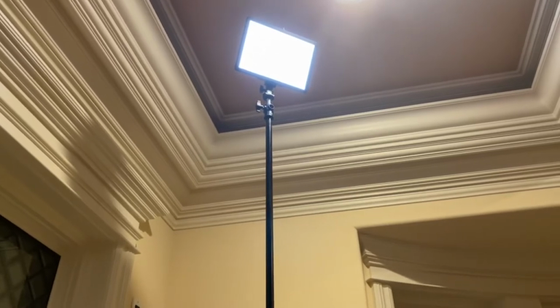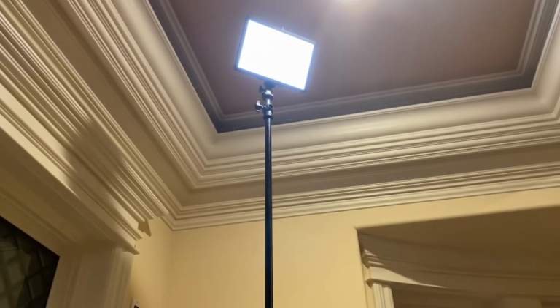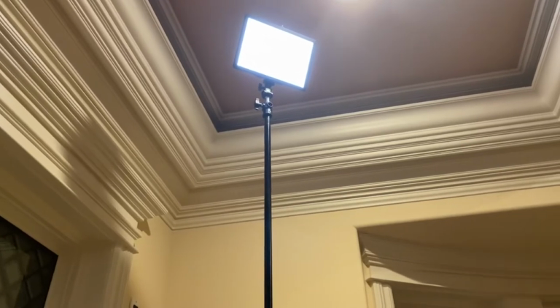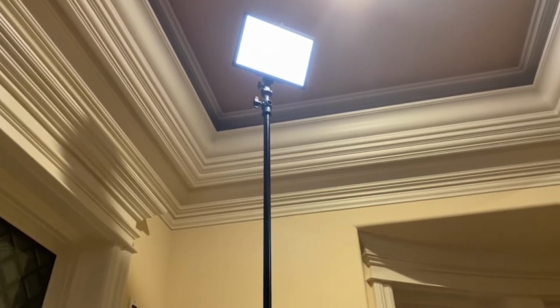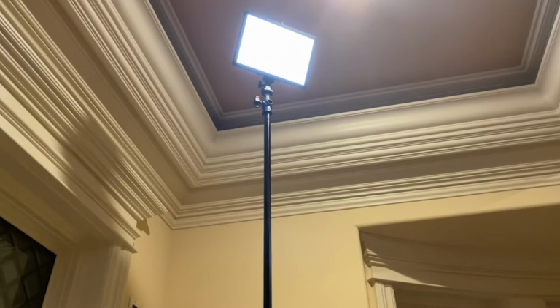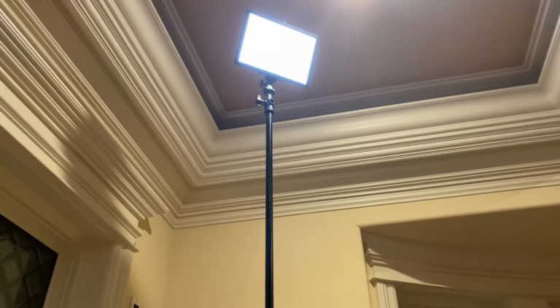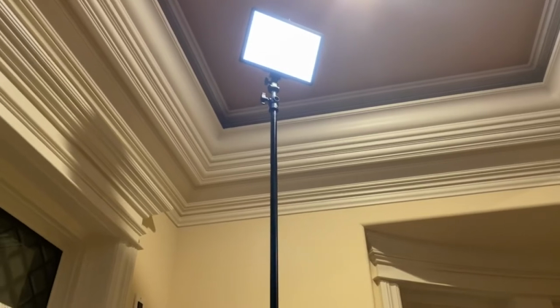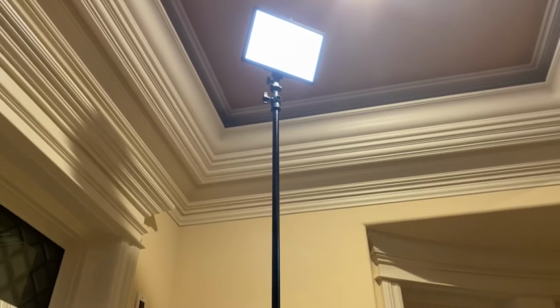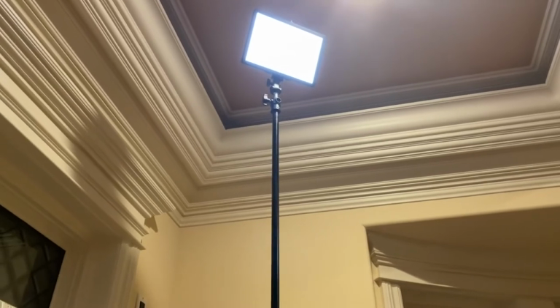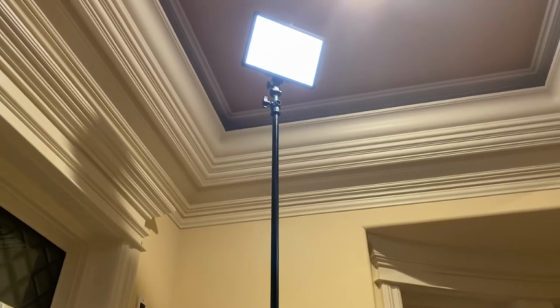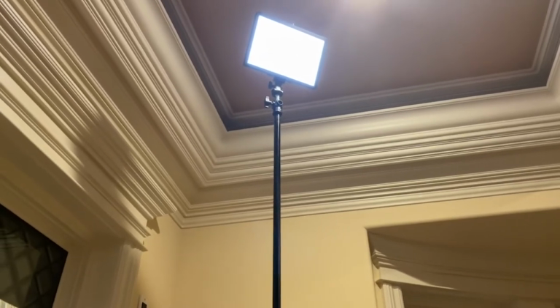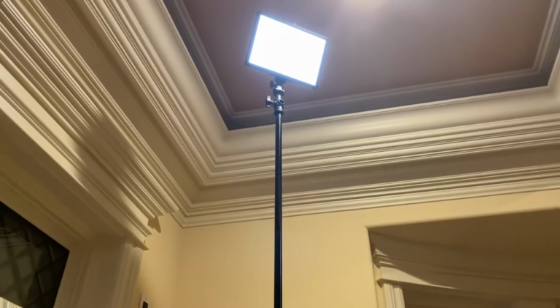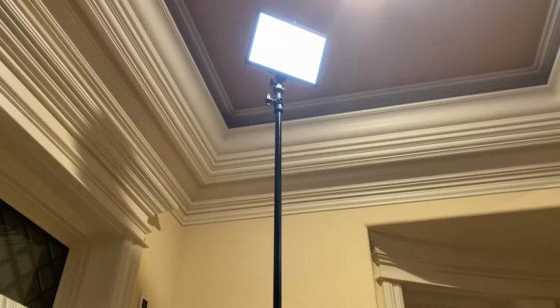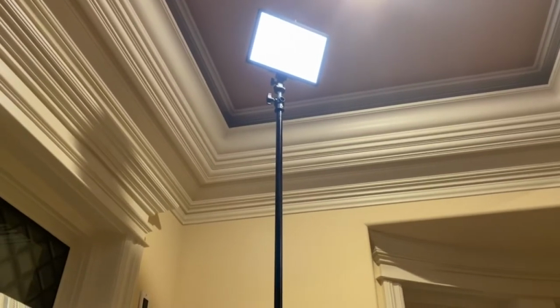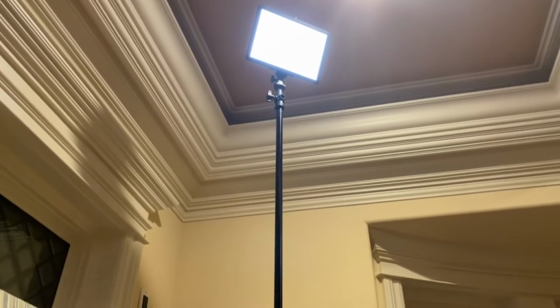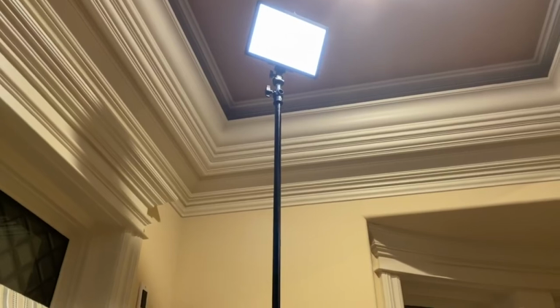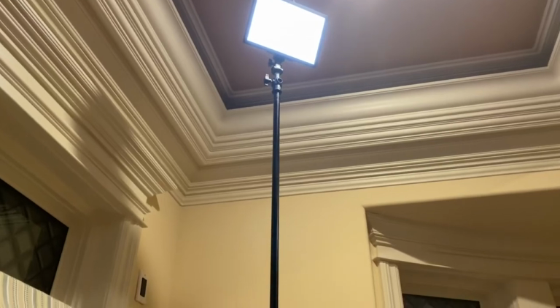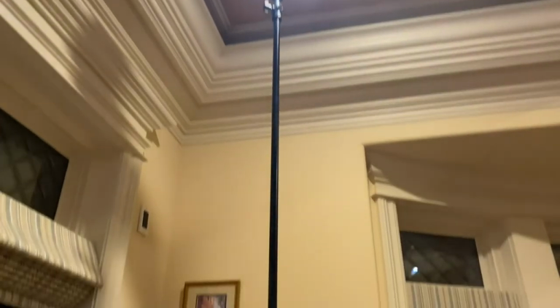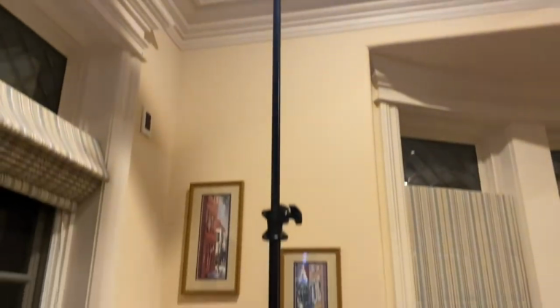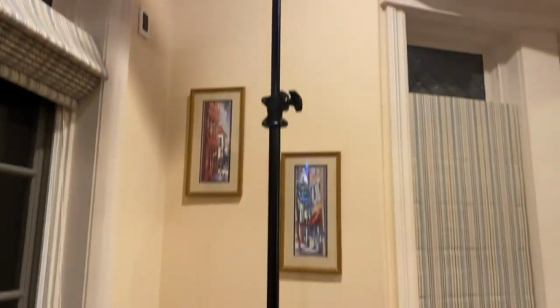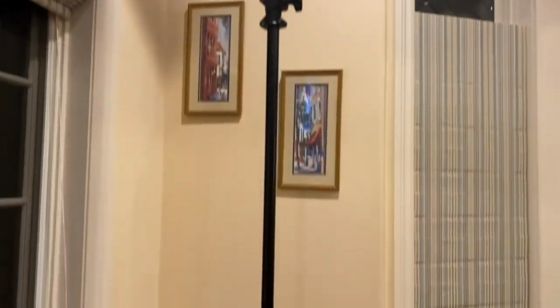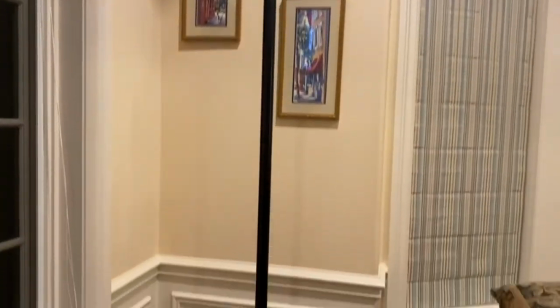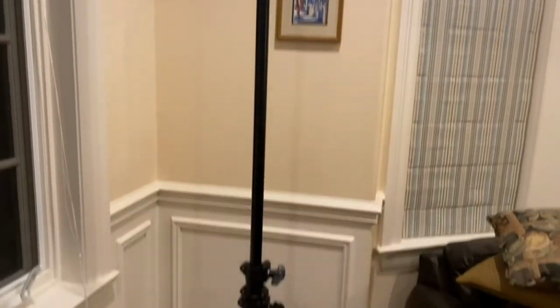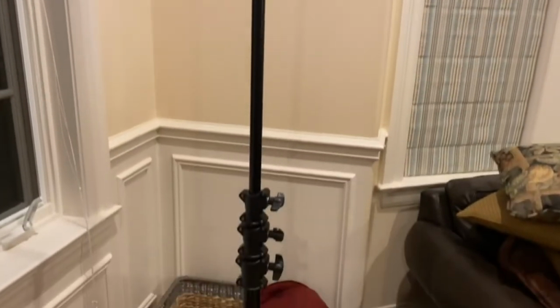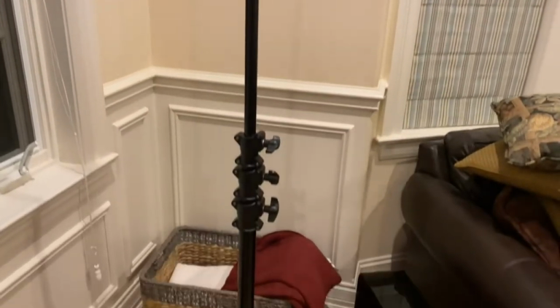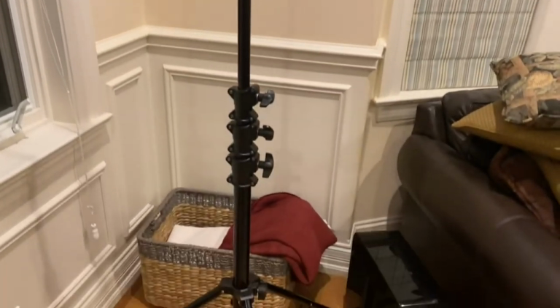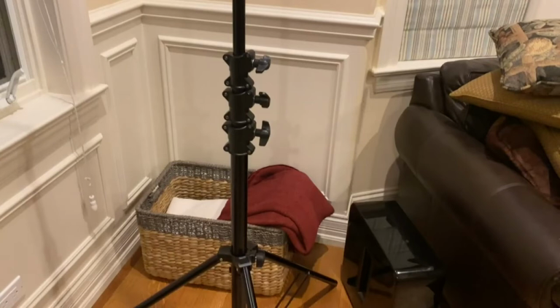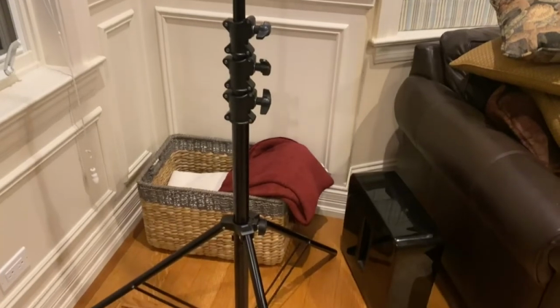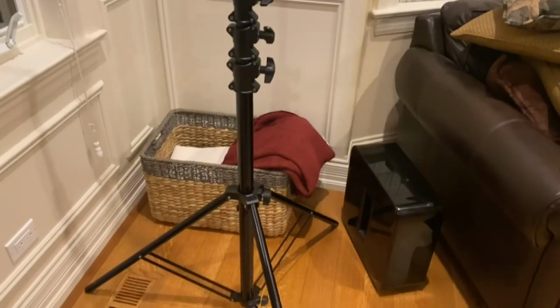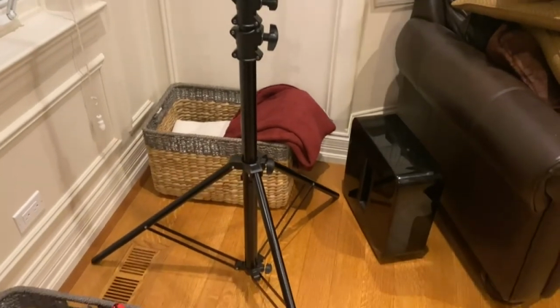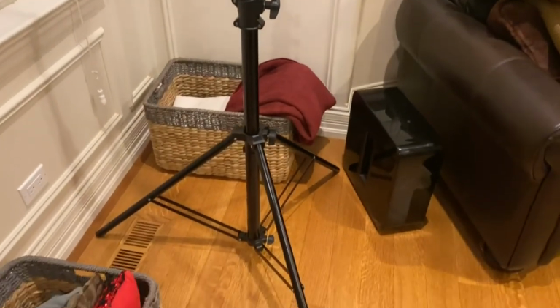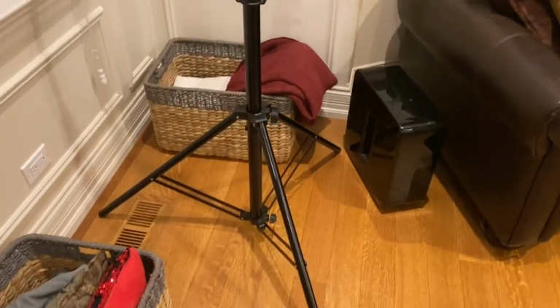There are lots of different uses for stands like this — everything from putting up lights and flashes in a bigger room, to sports photography, real estate photography, and all kinds of different uses.